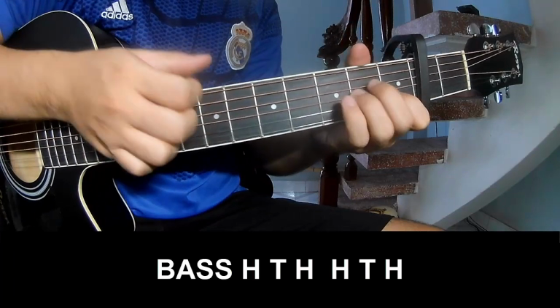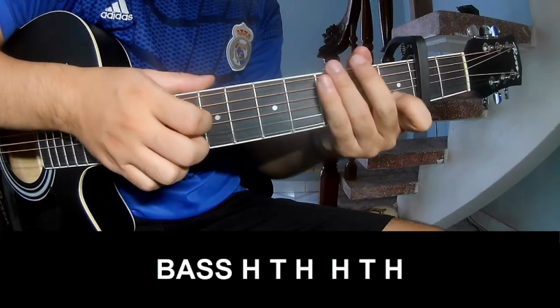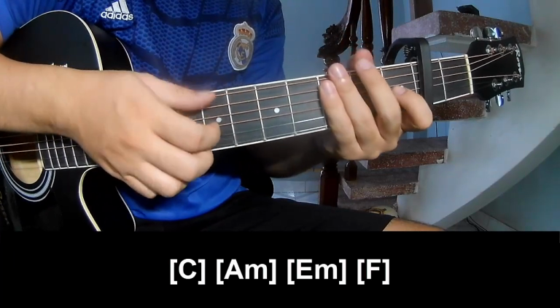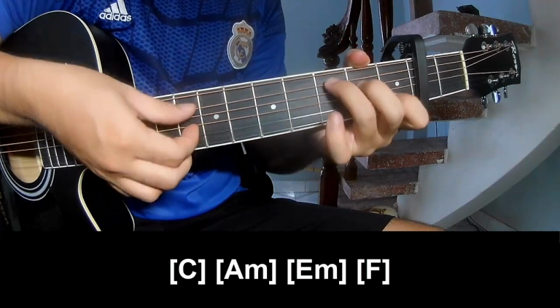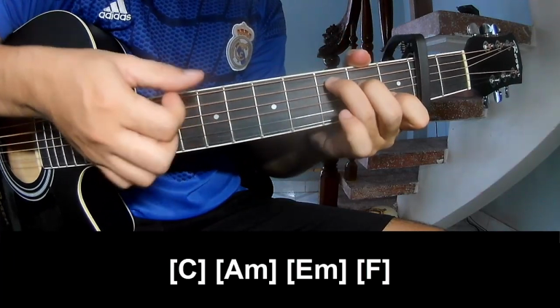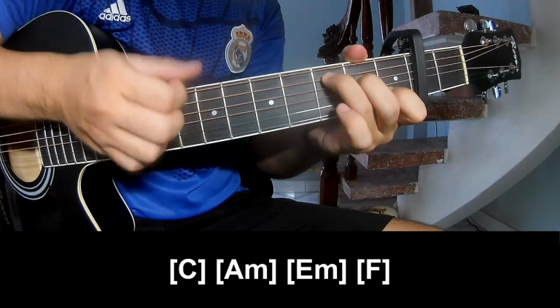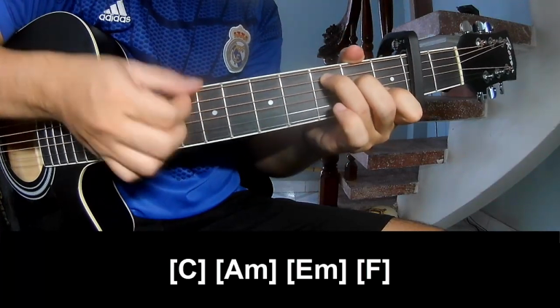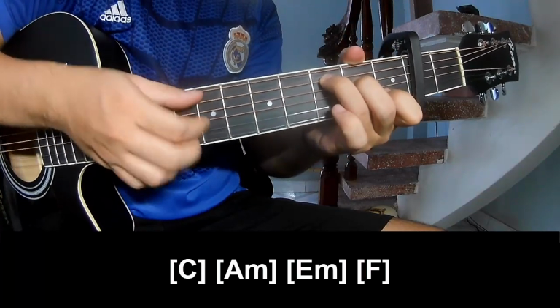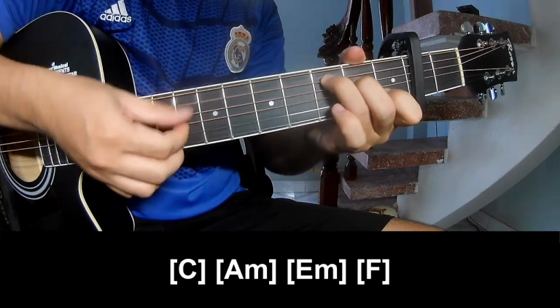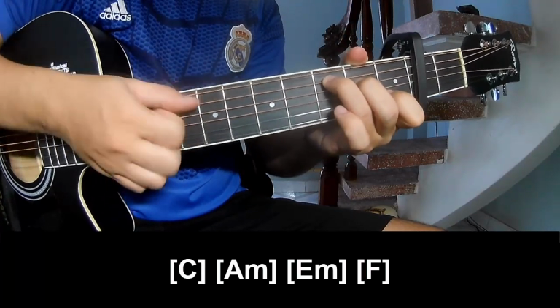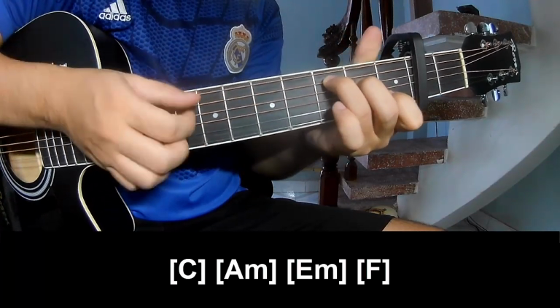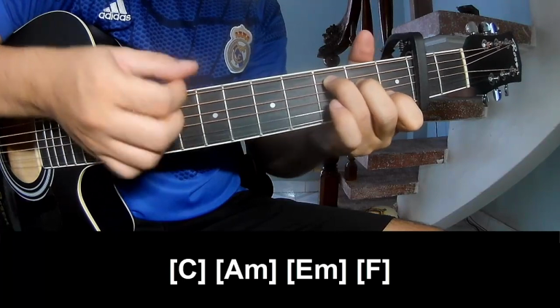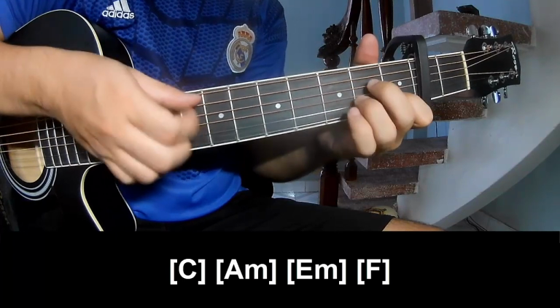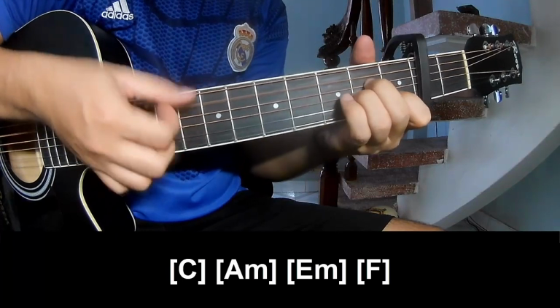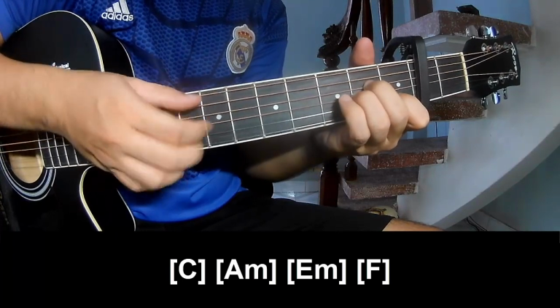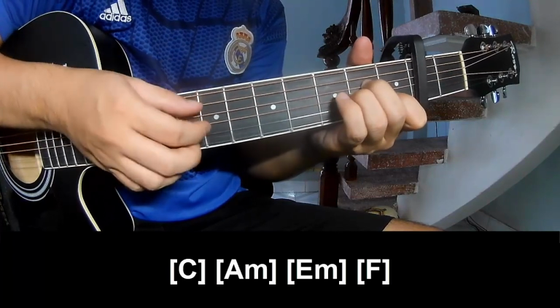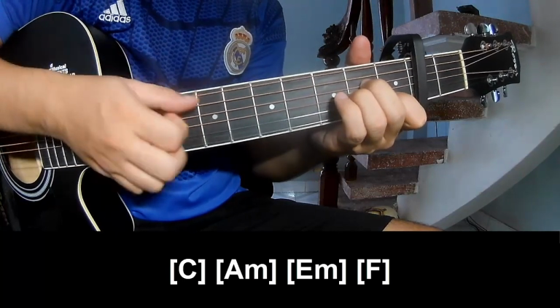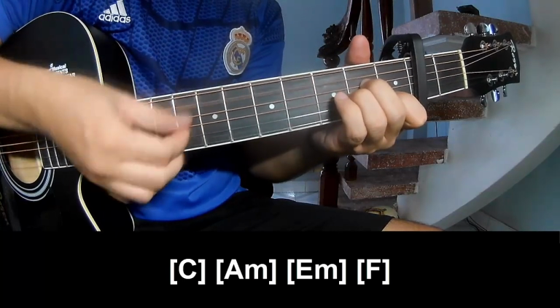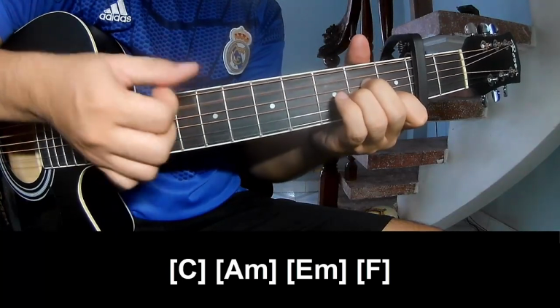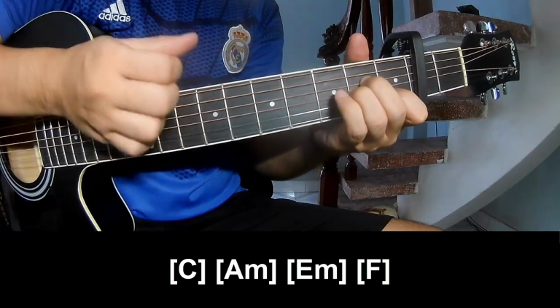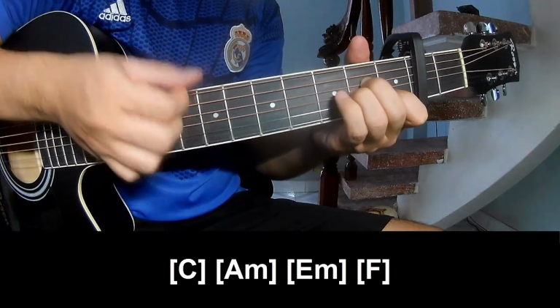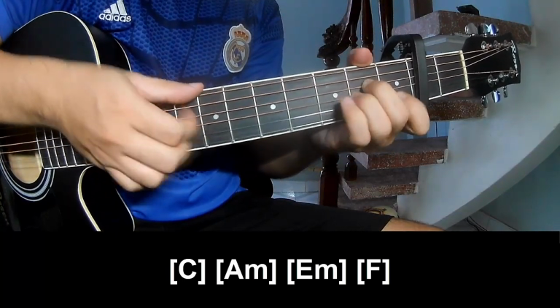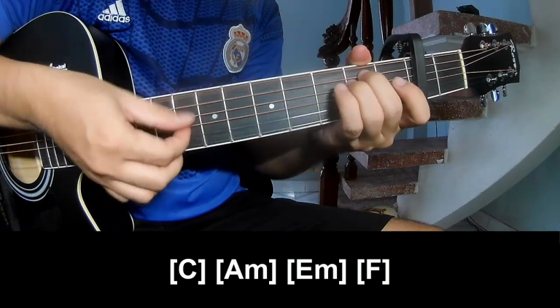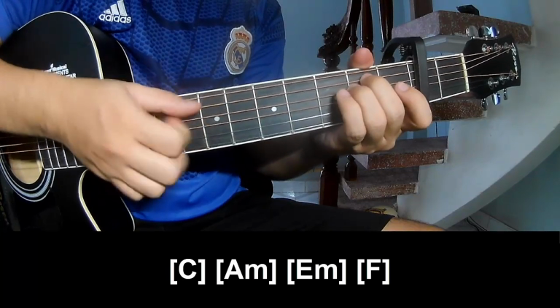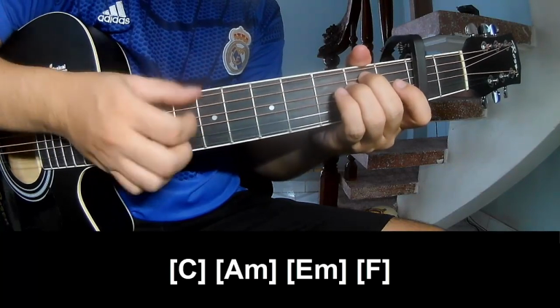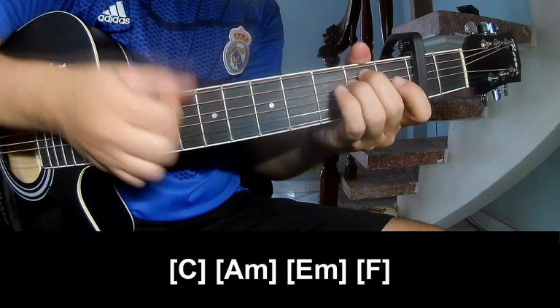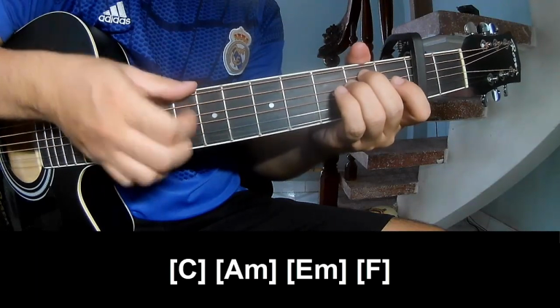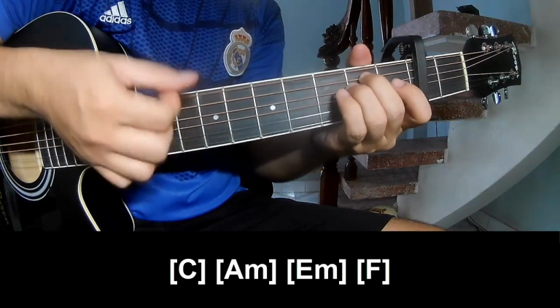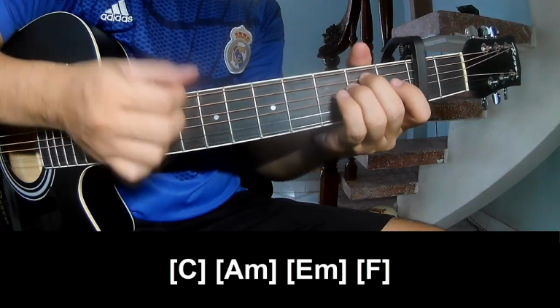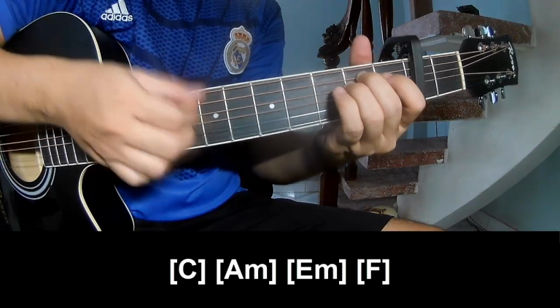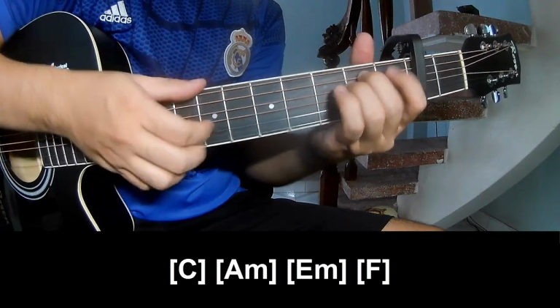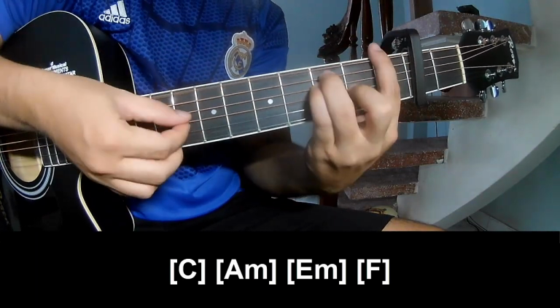And you play along: C, A, M, E, M — A, M, E, M — and F.